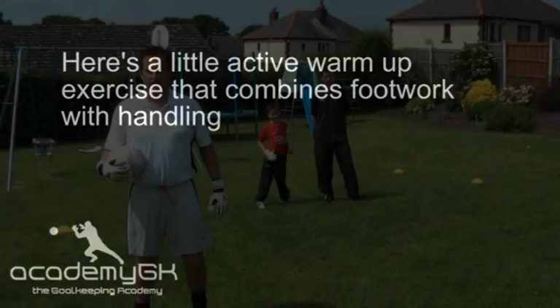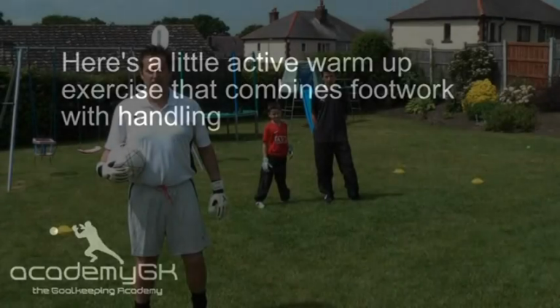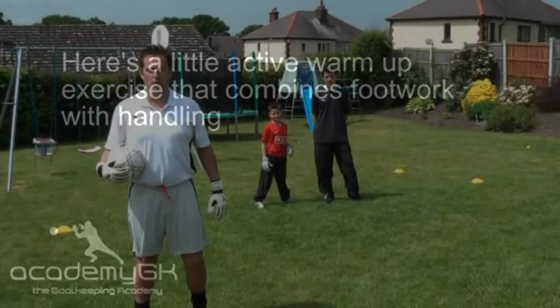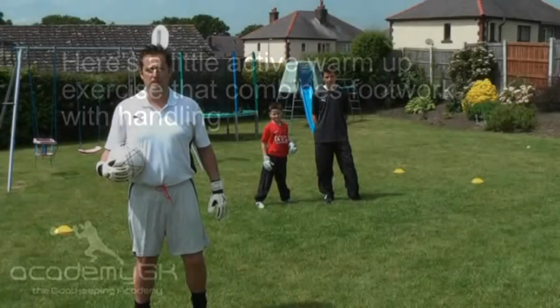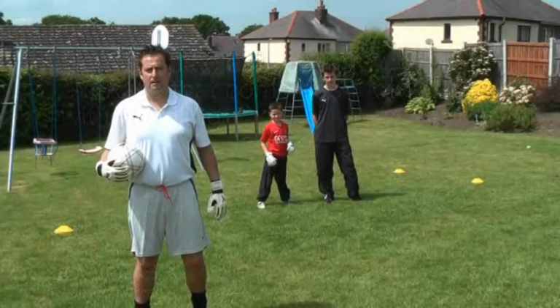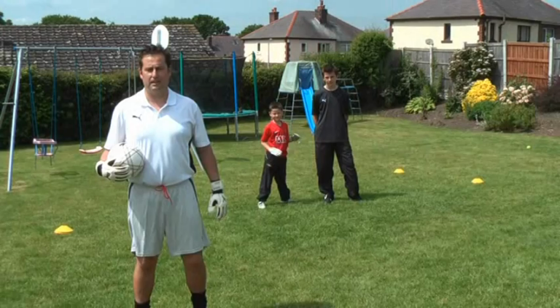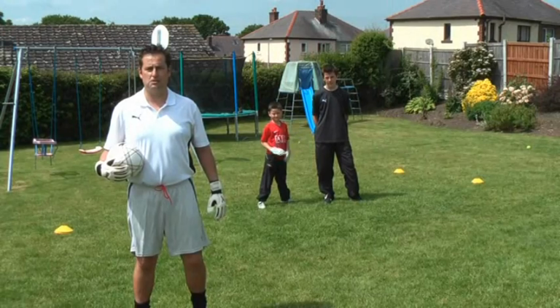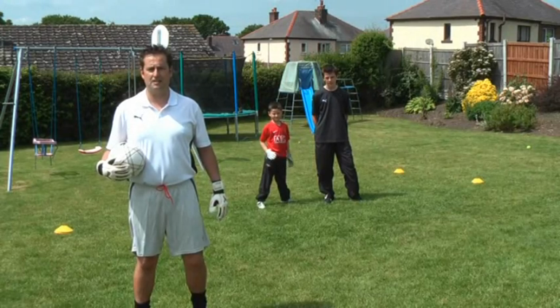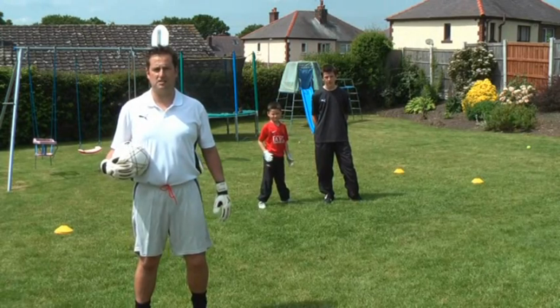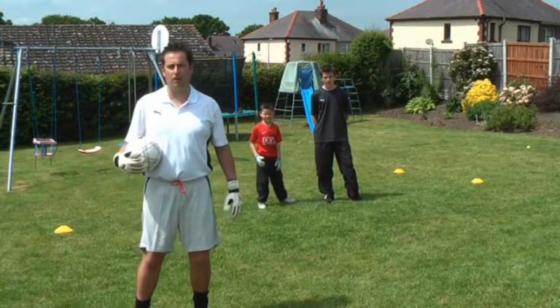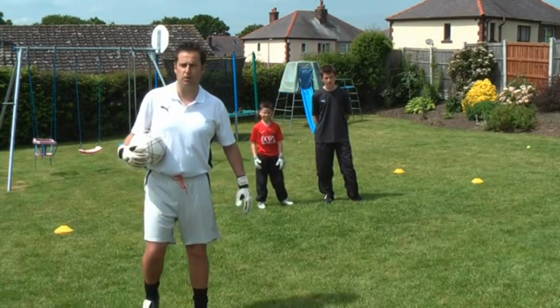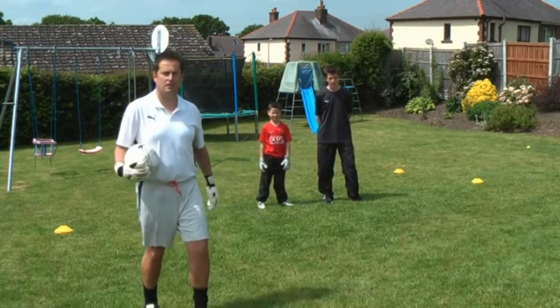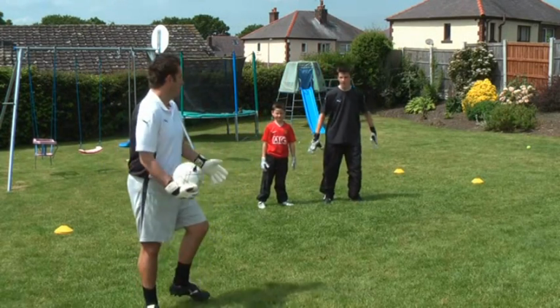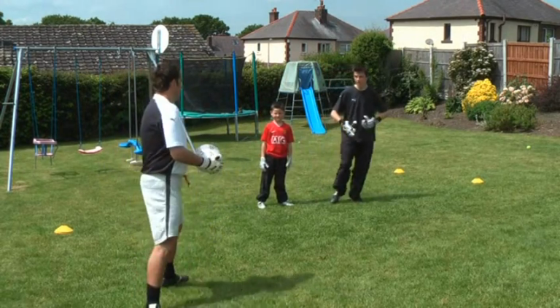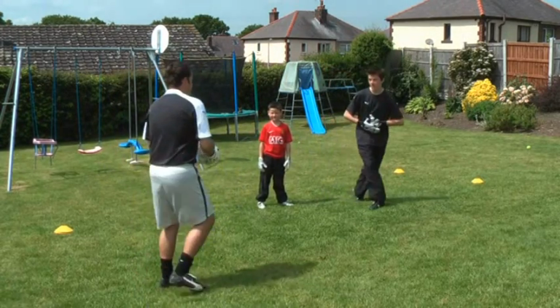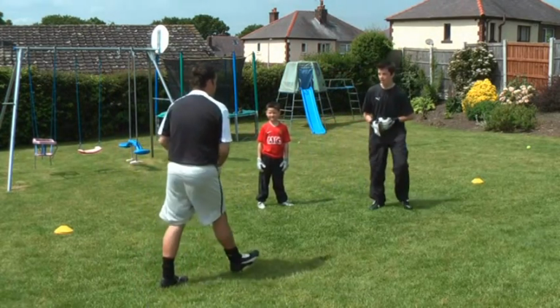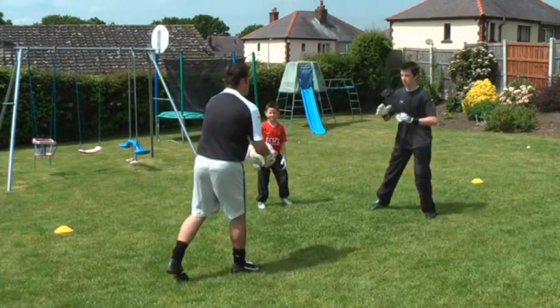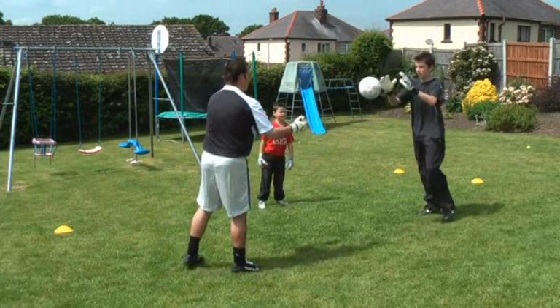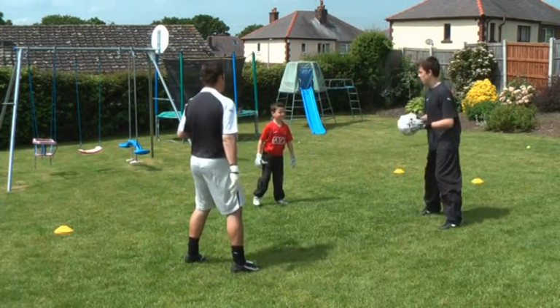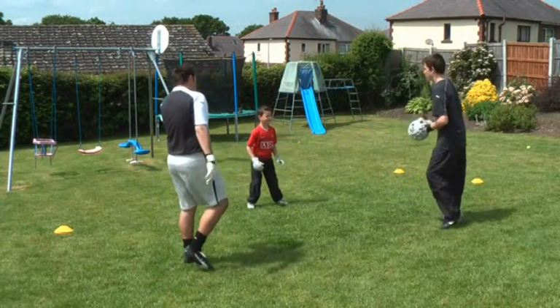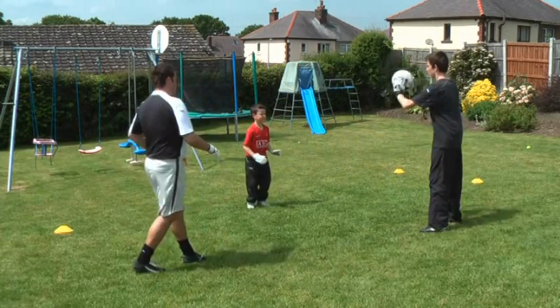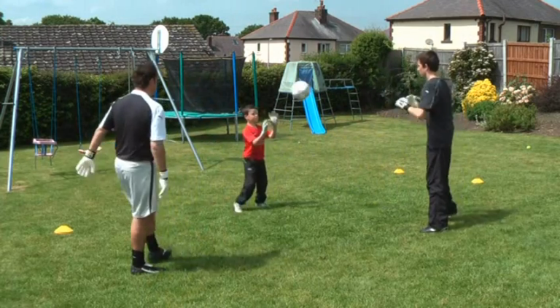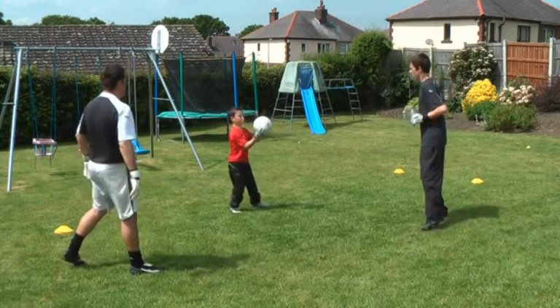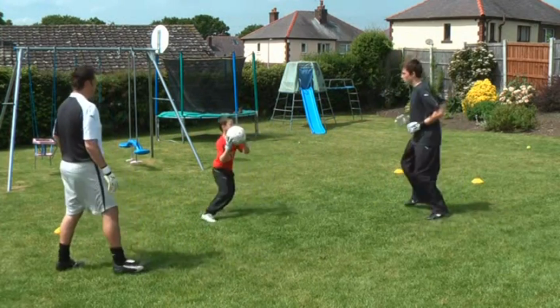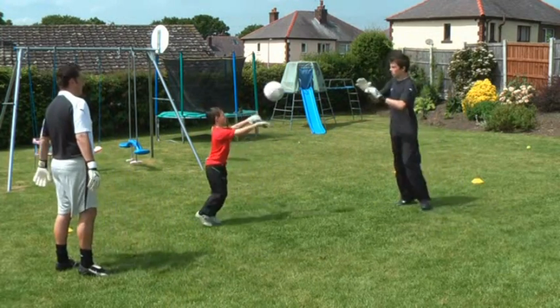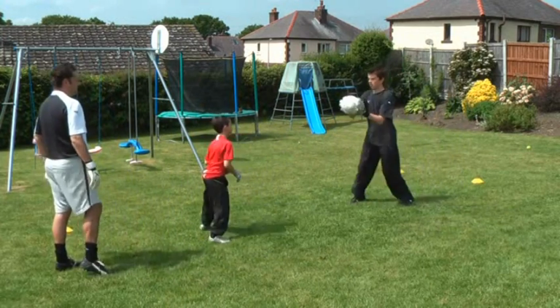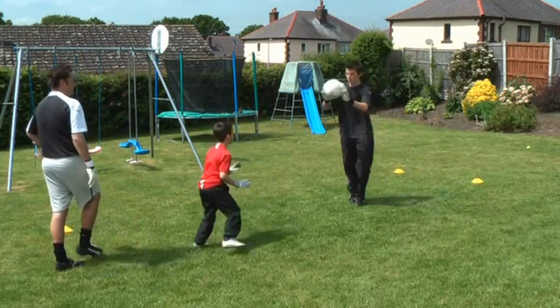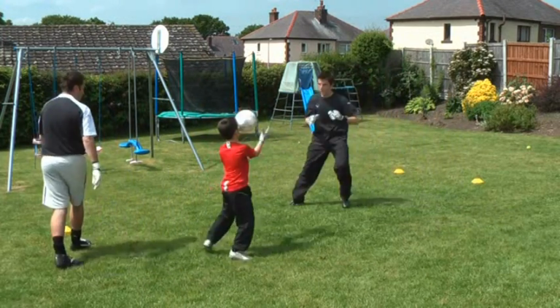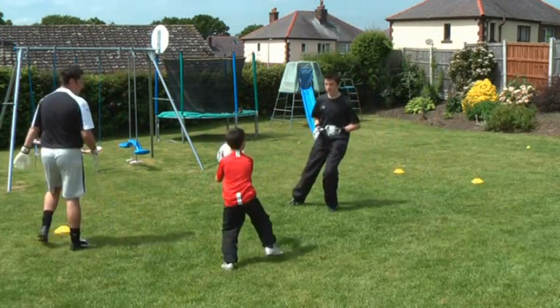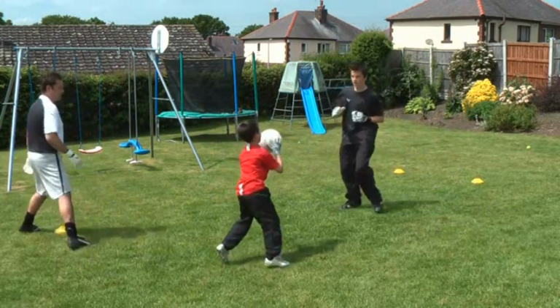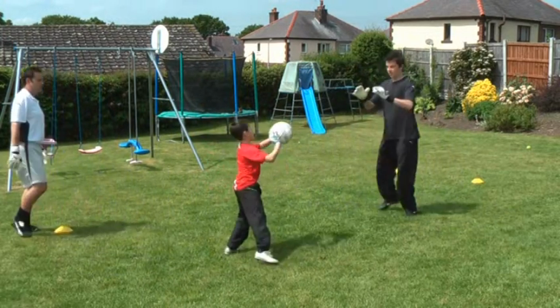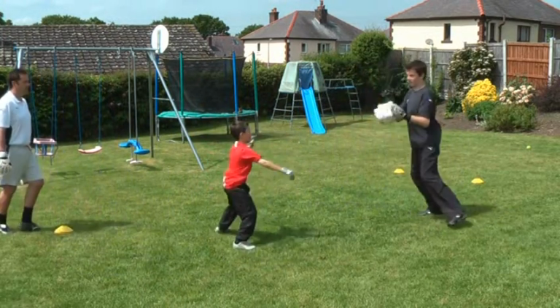Here's another simple warm-up drill with the keepers using their hands to pass the ball and movement. What you're going to do is pass the ball to each other and make sure you move once you've caught it. Move about the arm as well, go backwards and forwards.